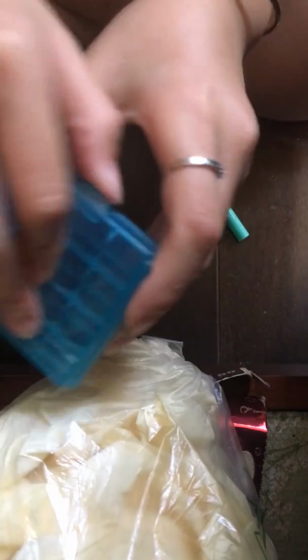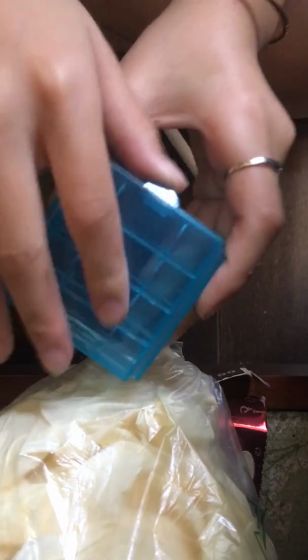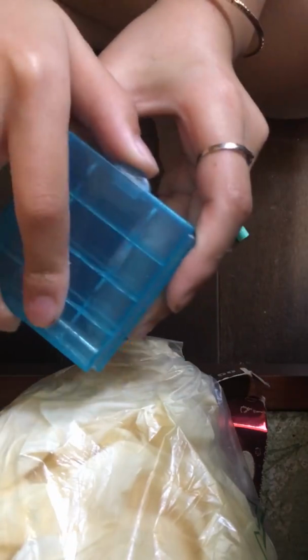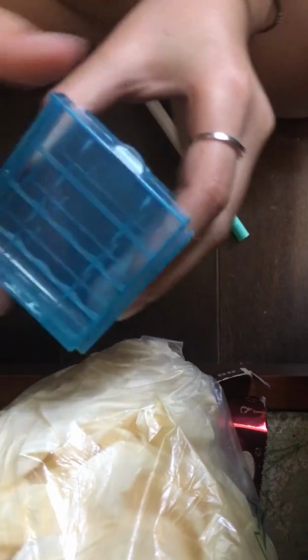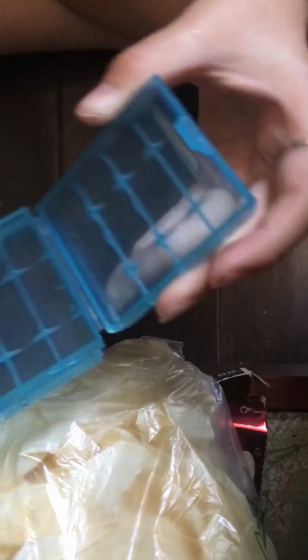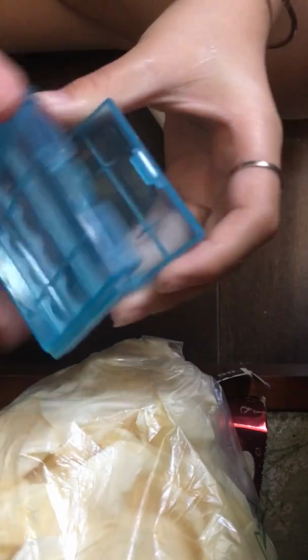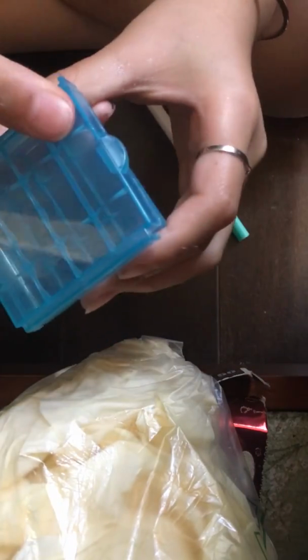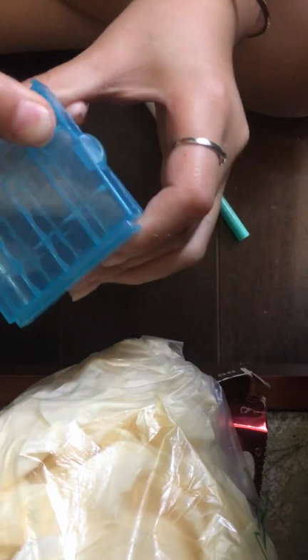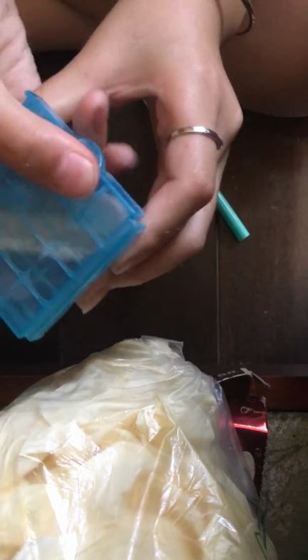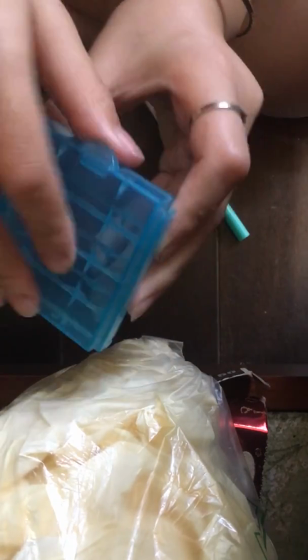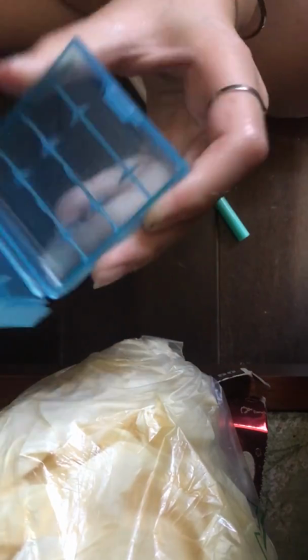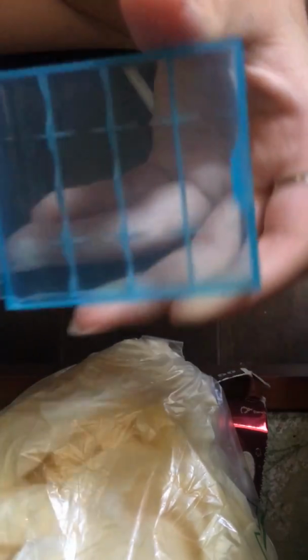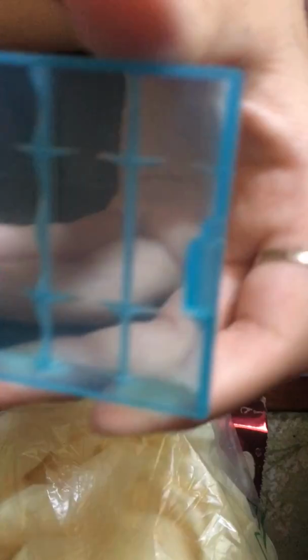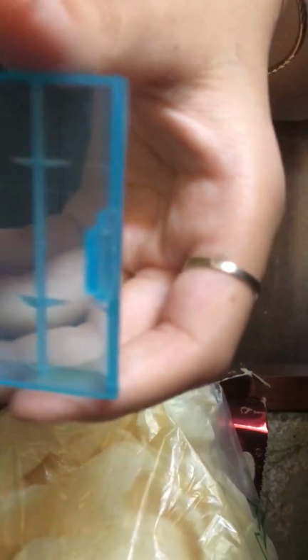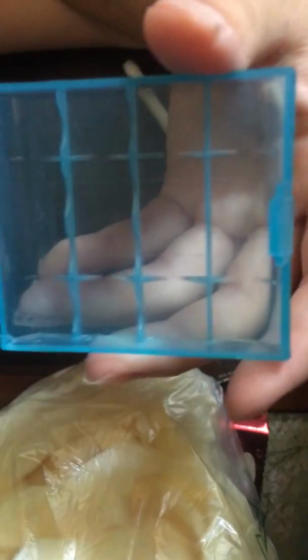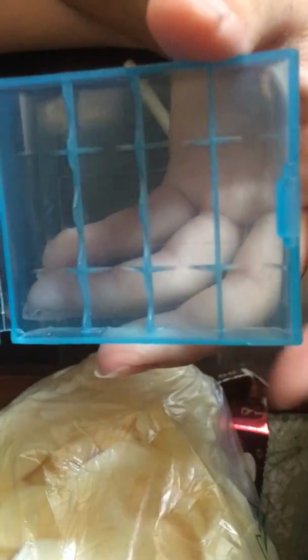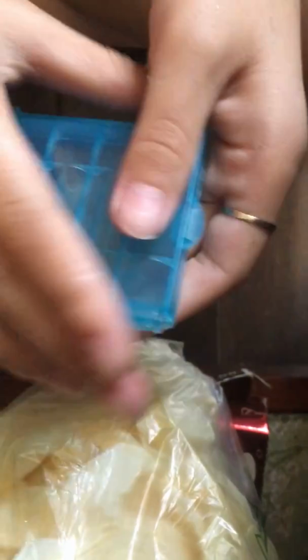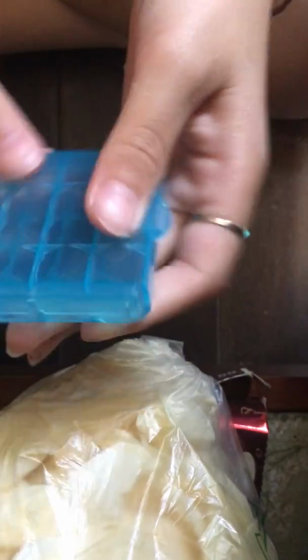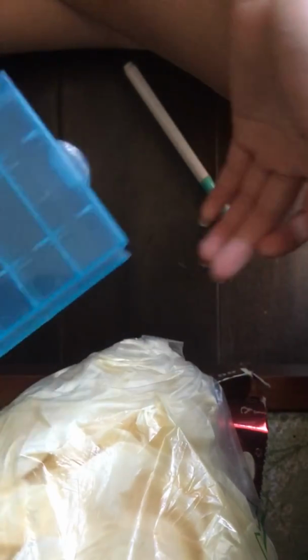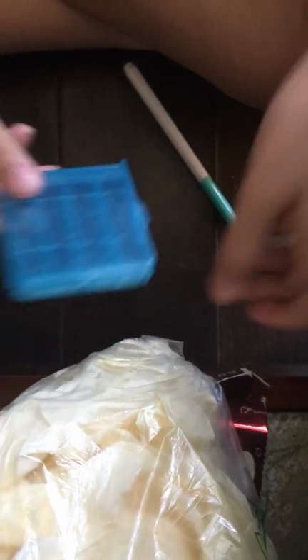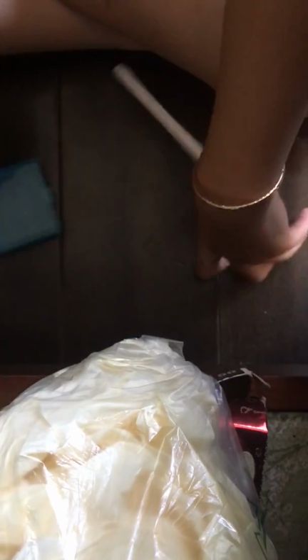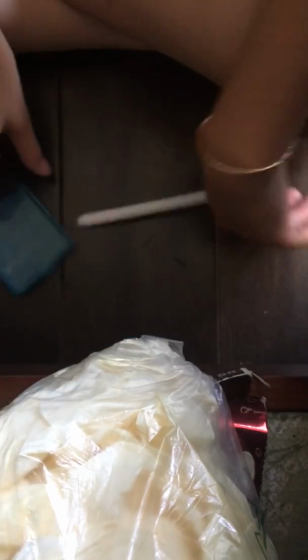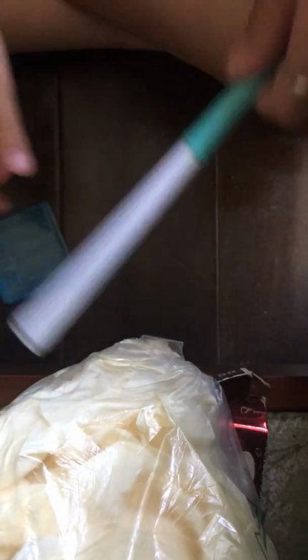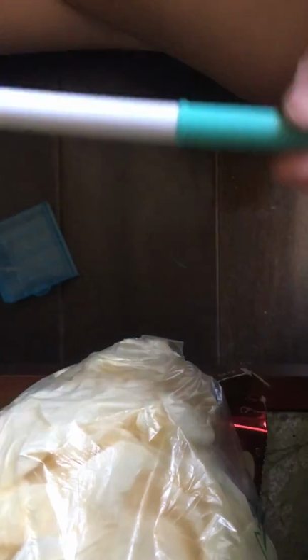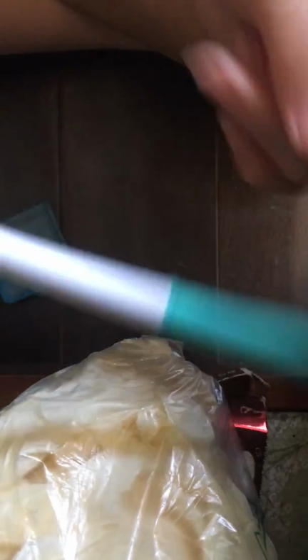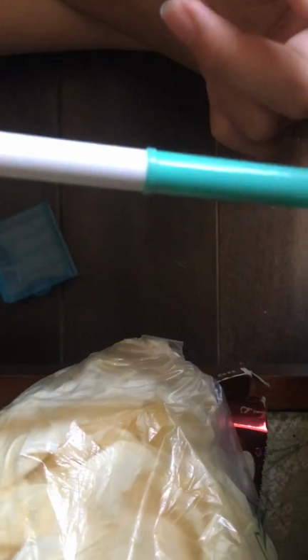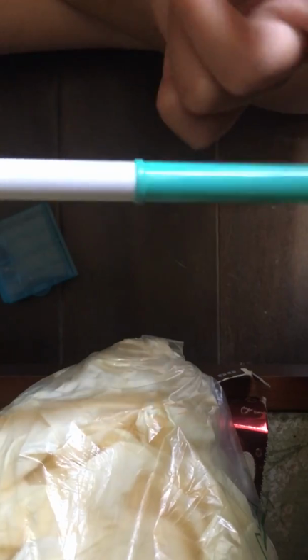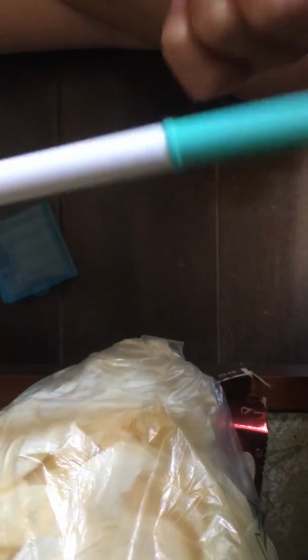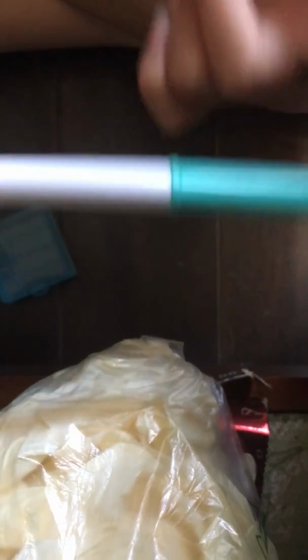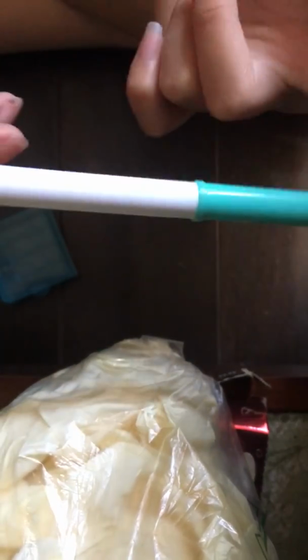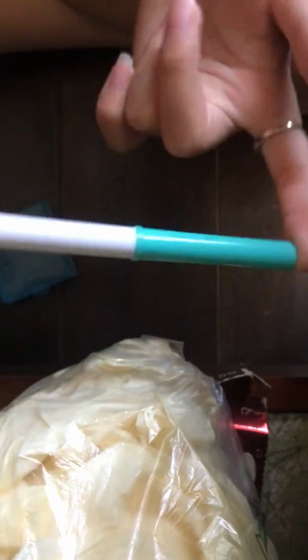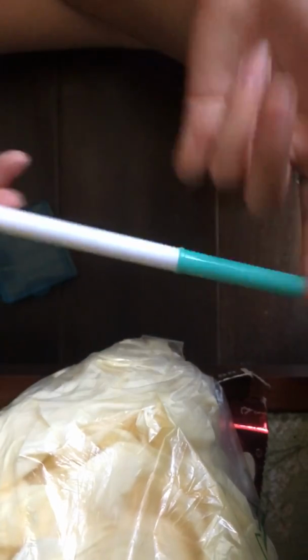You'll need a container that has a lid so that it won't dry out. Here's my container. And then you'll be needing a mixing utensil — this is just what I have right now.